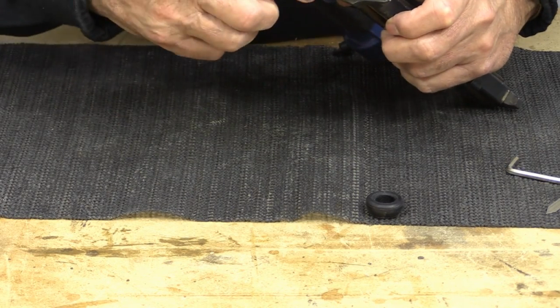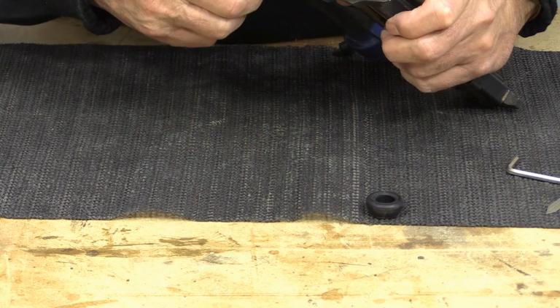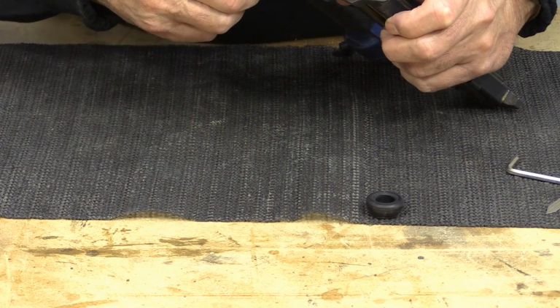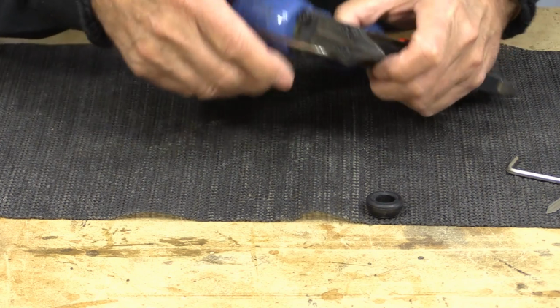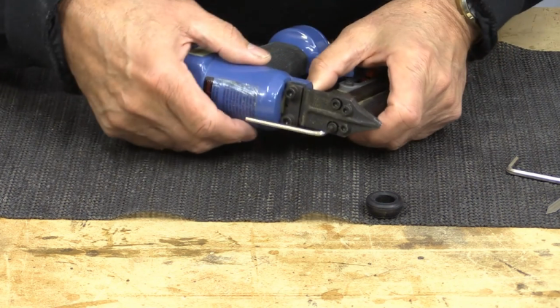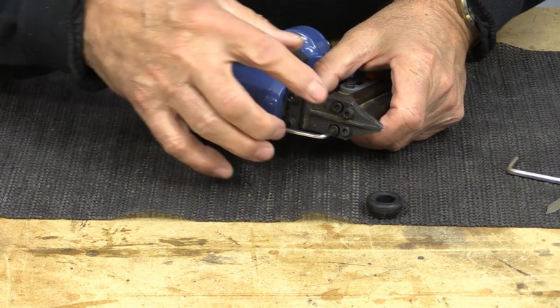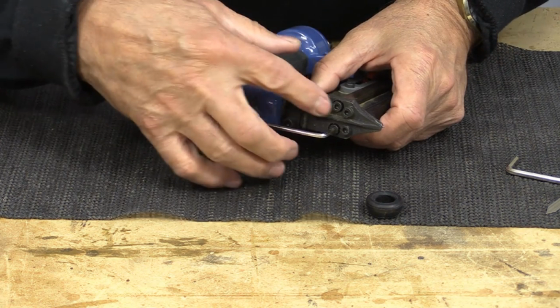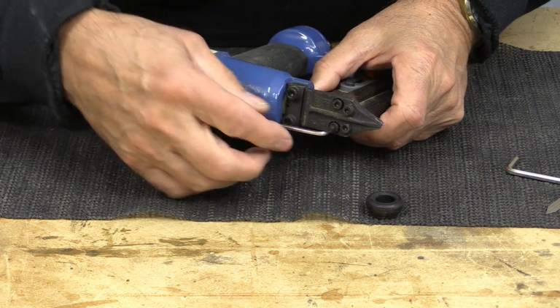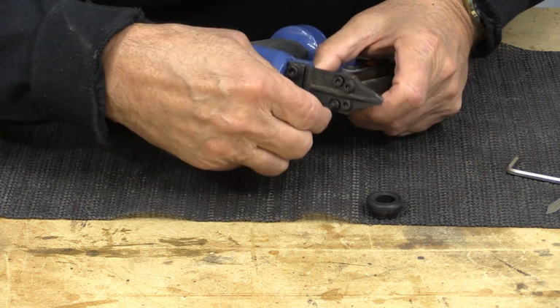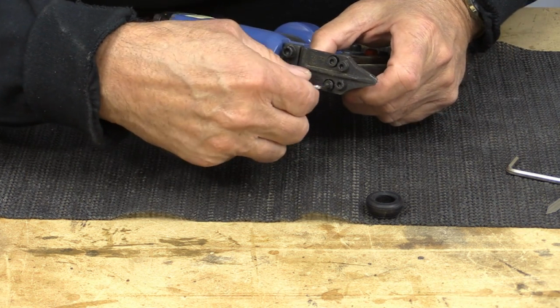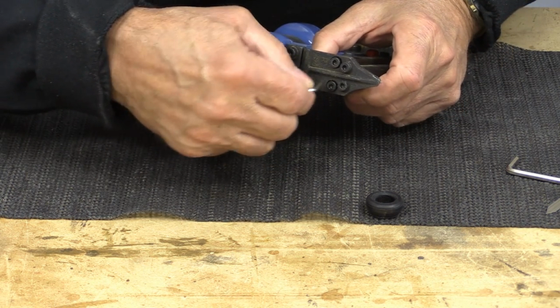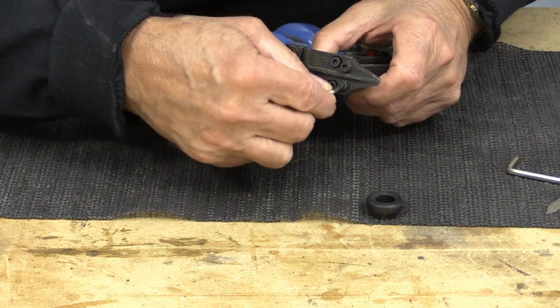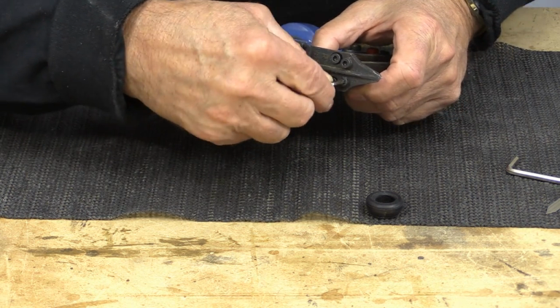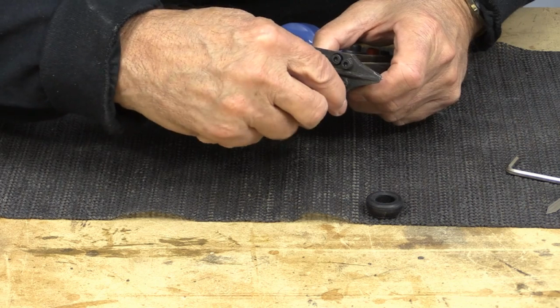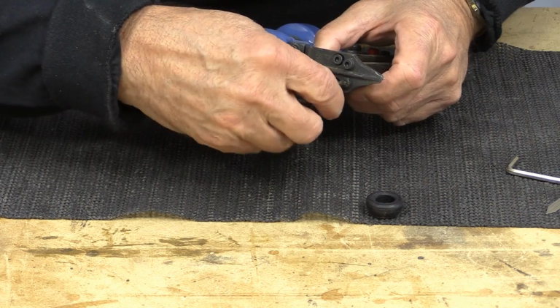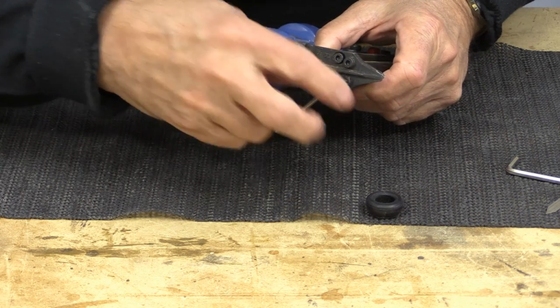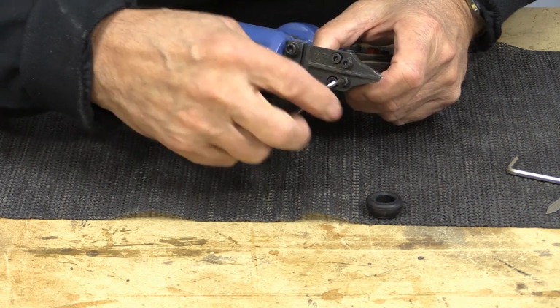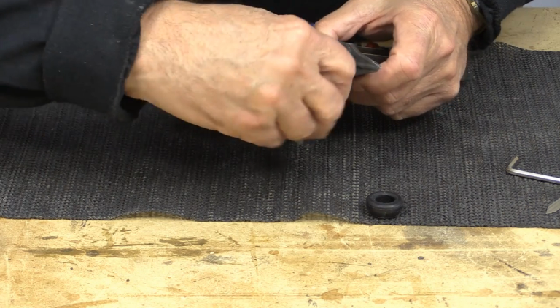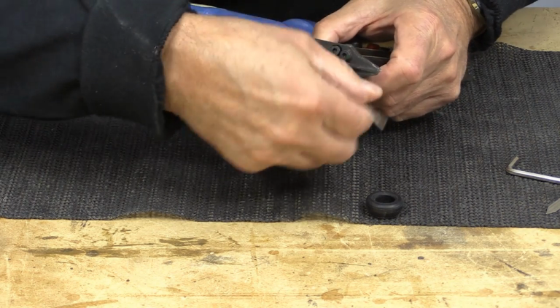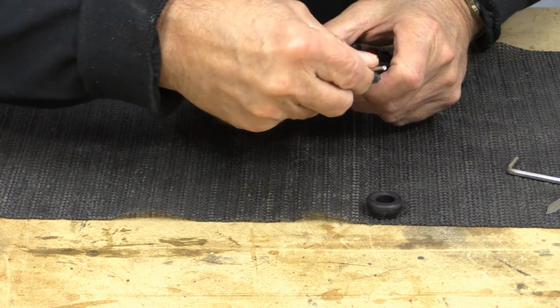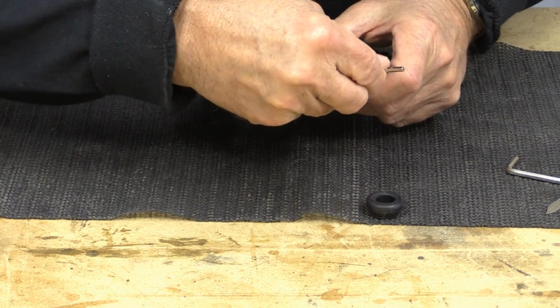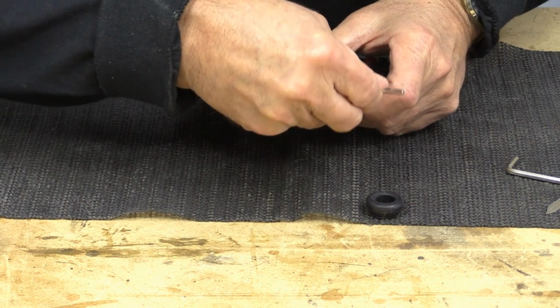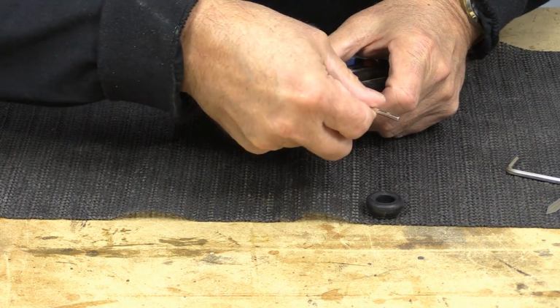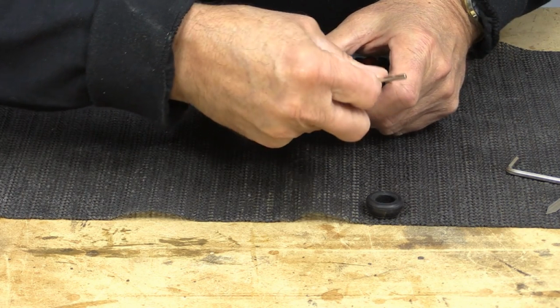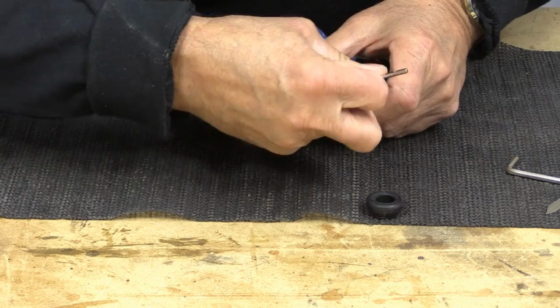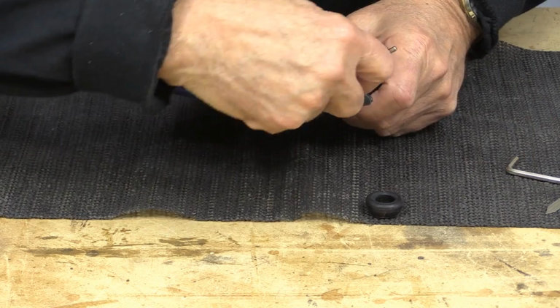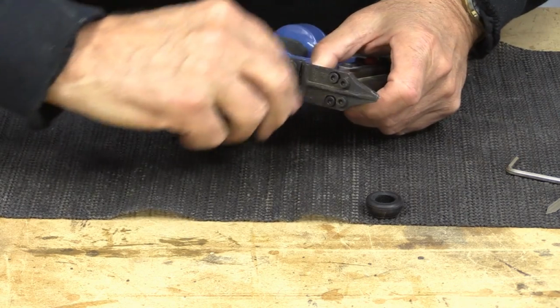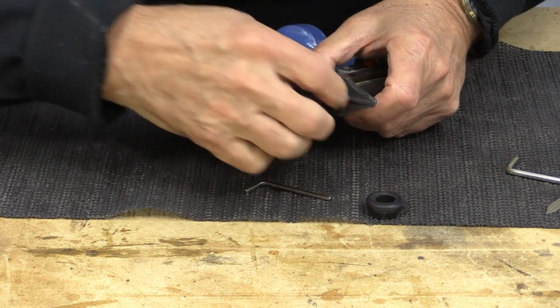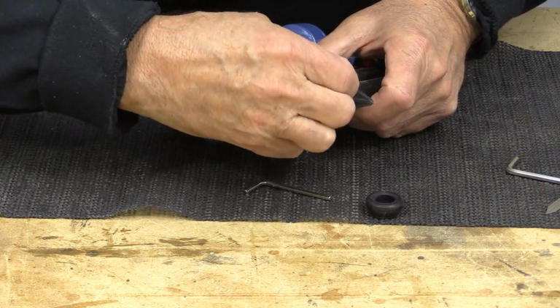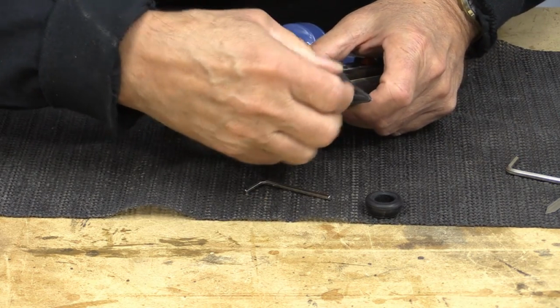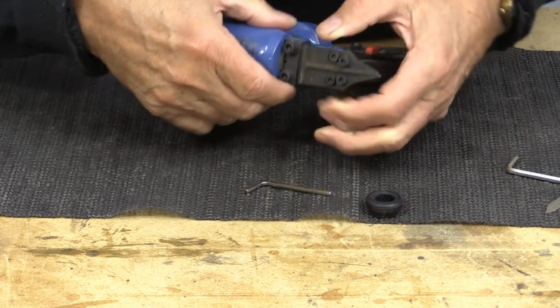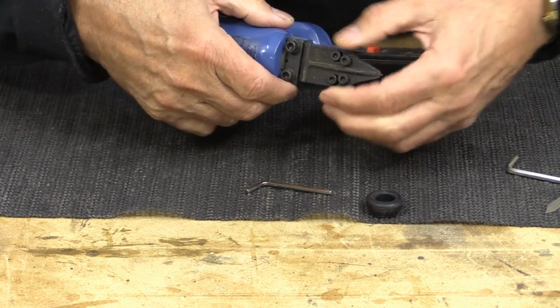There are two different sets of cap screws here. I think that one goes through. So we'll take the top off — this should release that top plate.